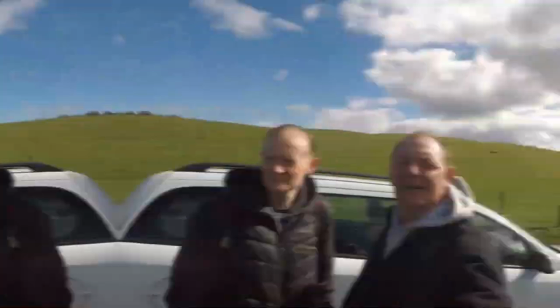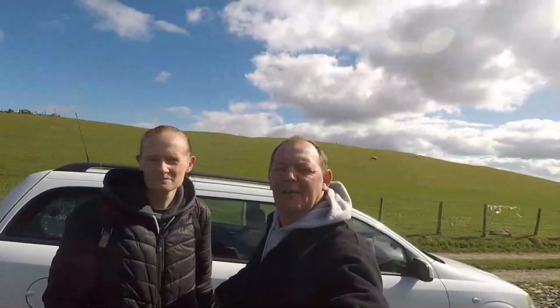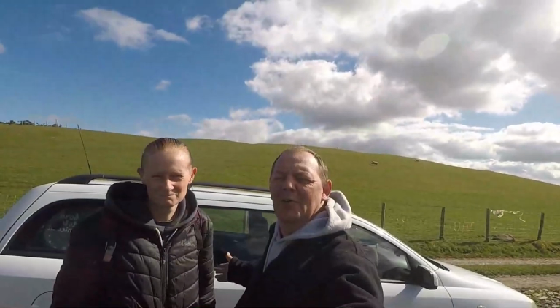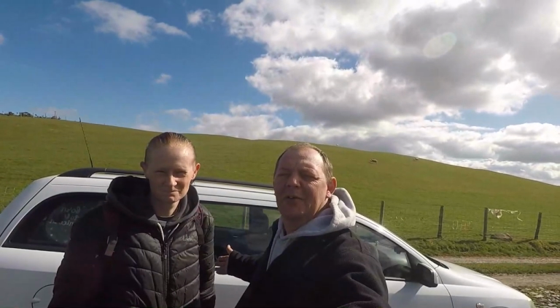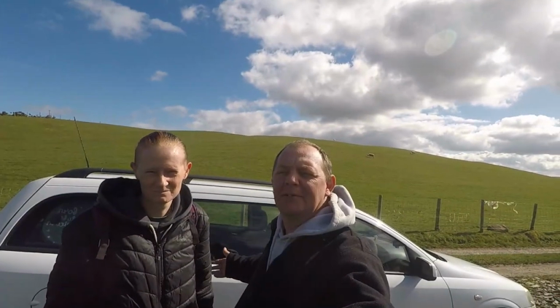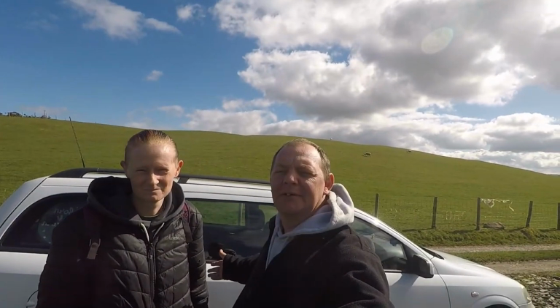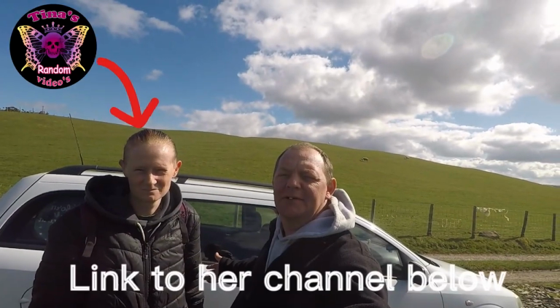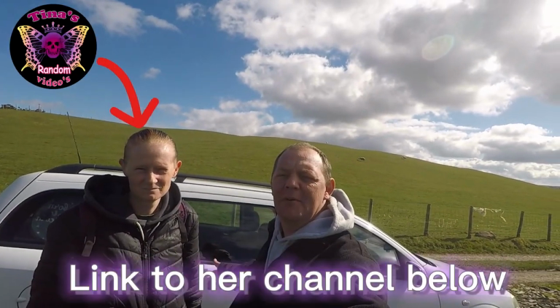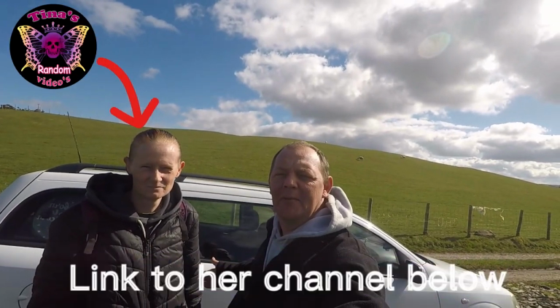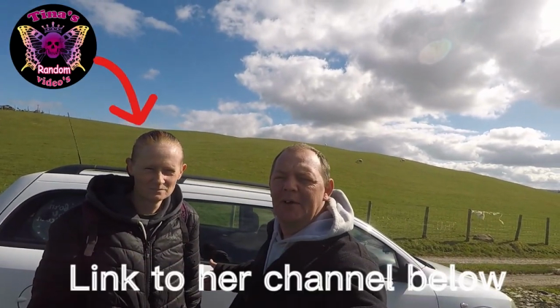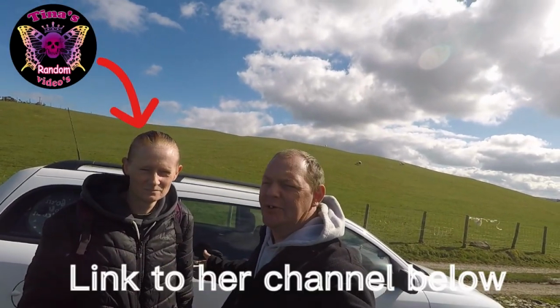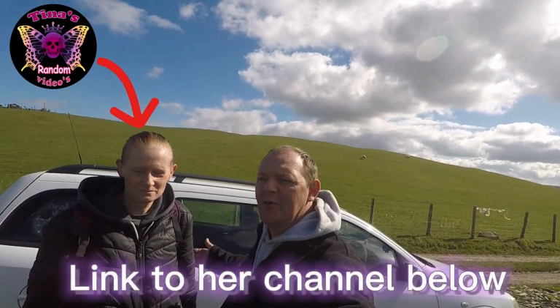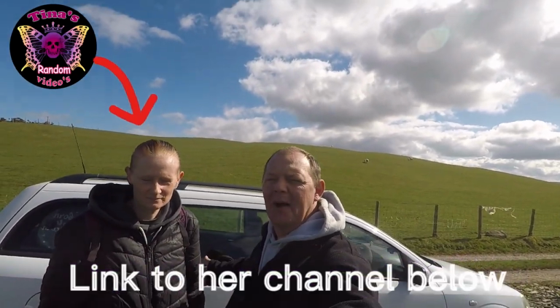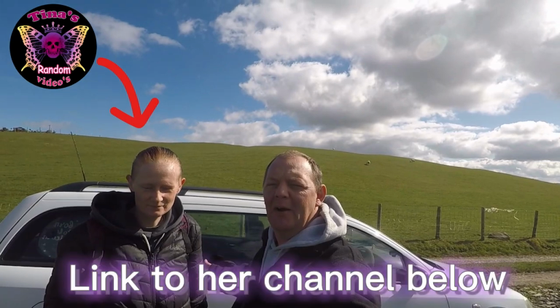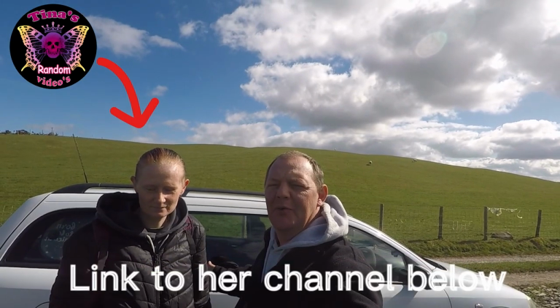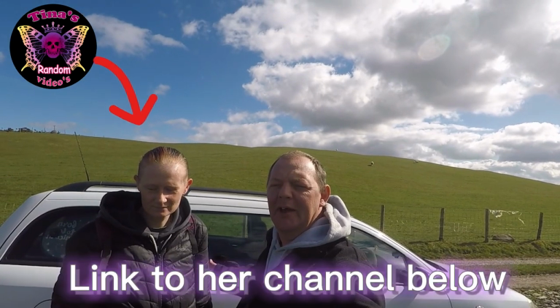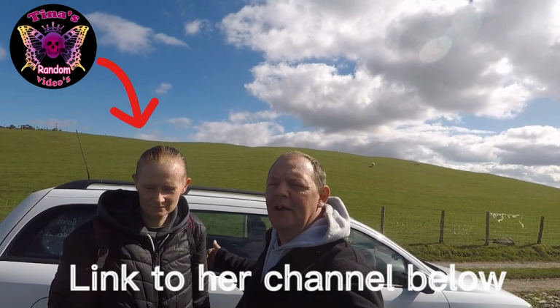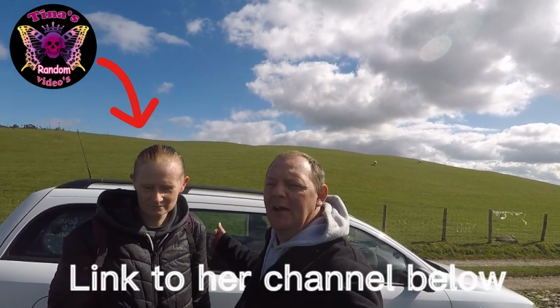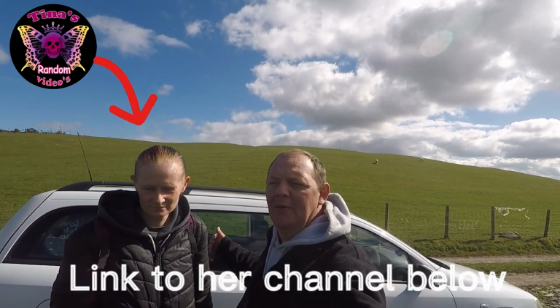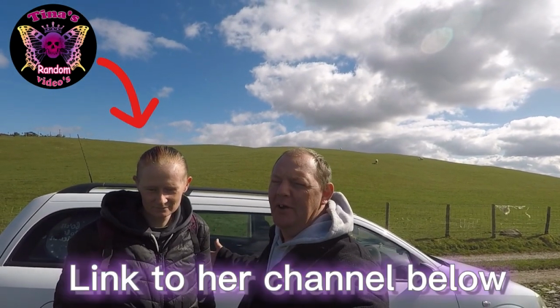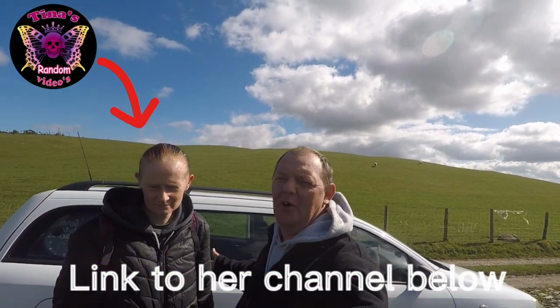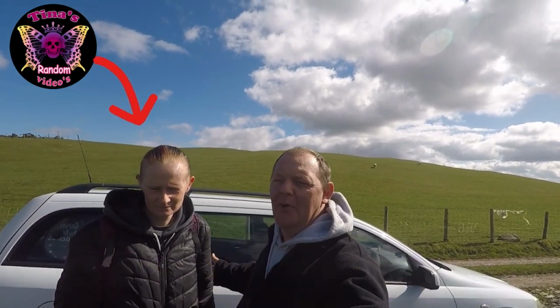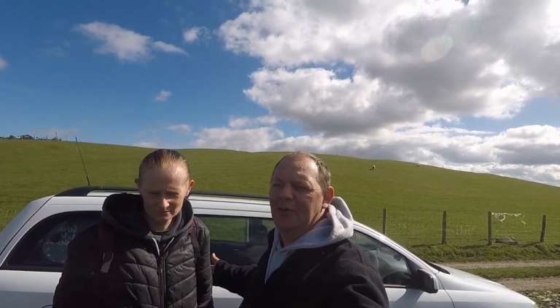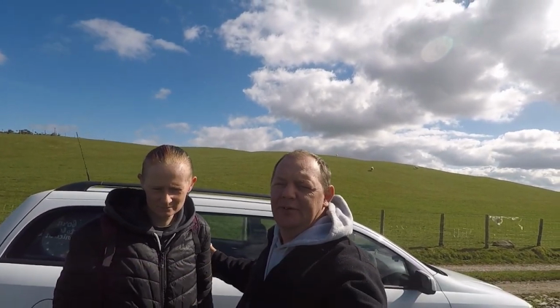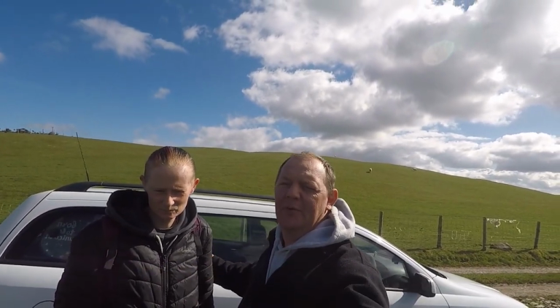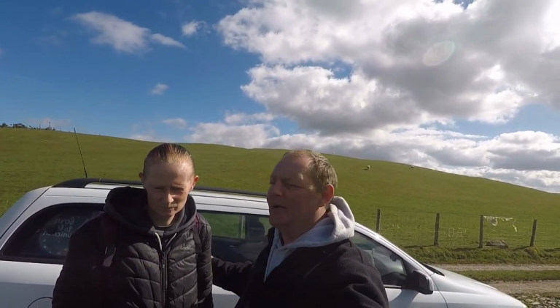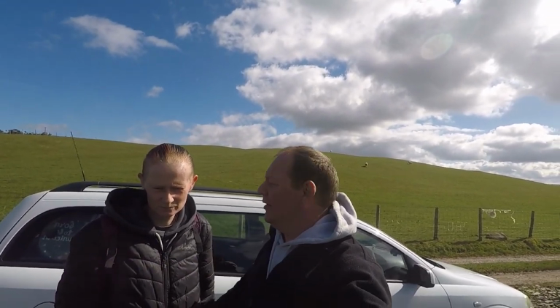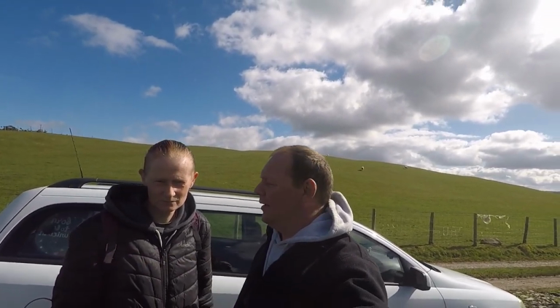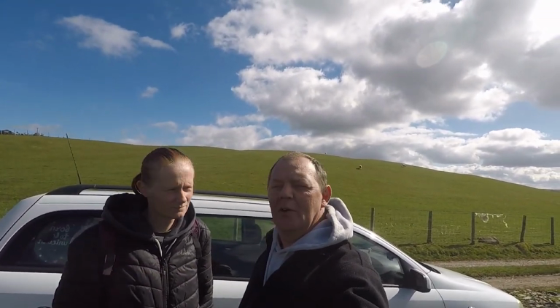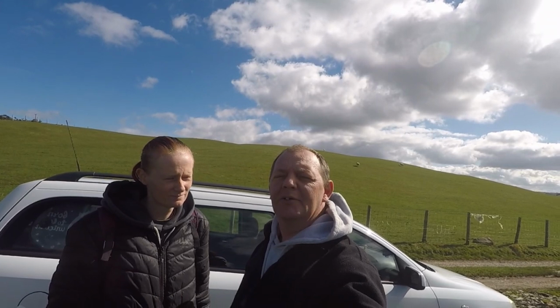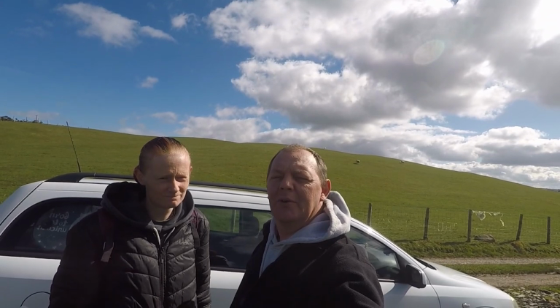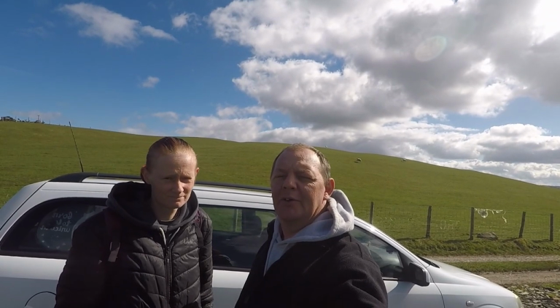Hello everyone, welcome back to Detective Jim and Family Adventures. We're back out on the field again for a few hours, let's see what we can find.